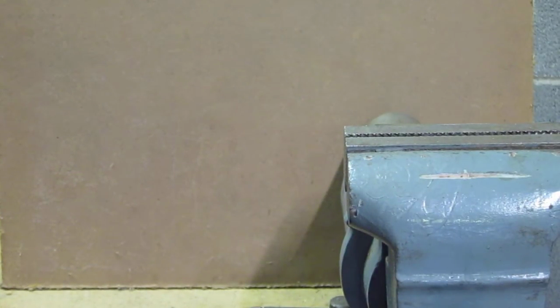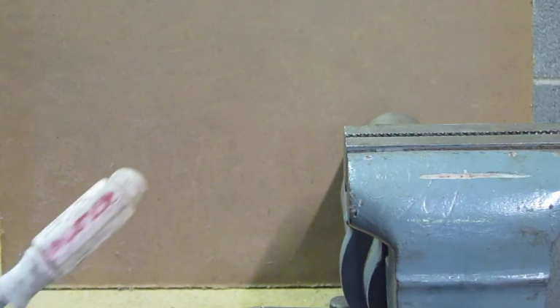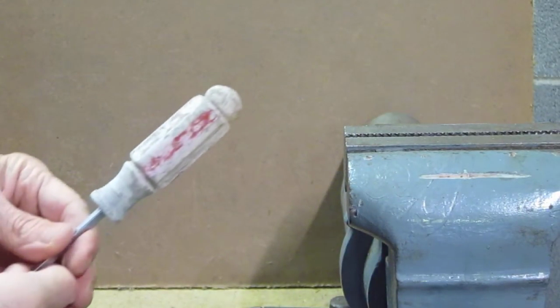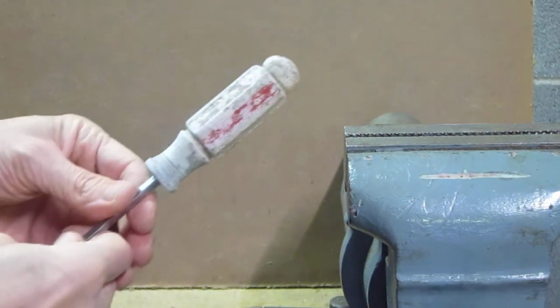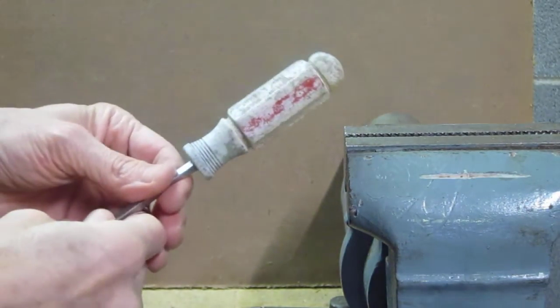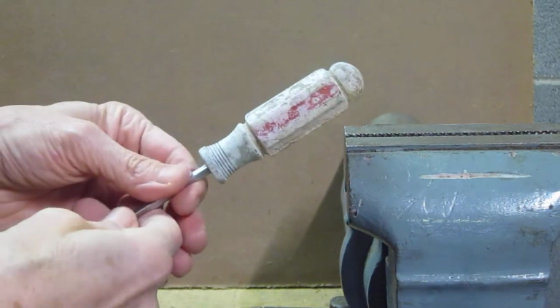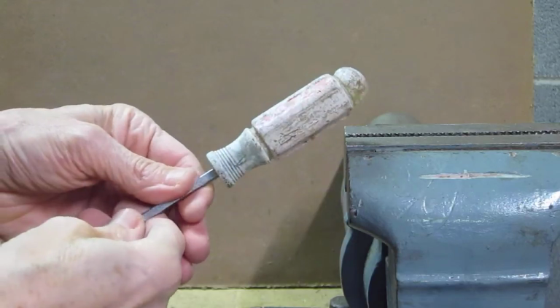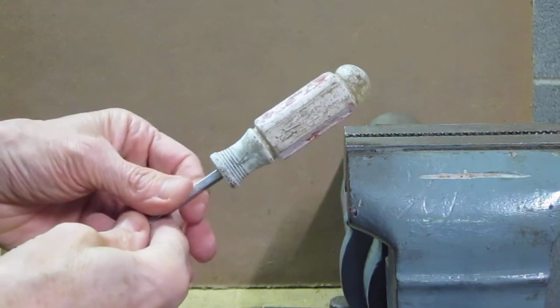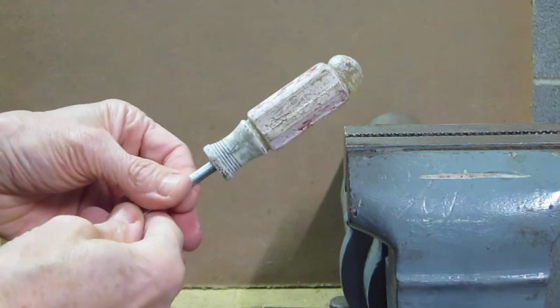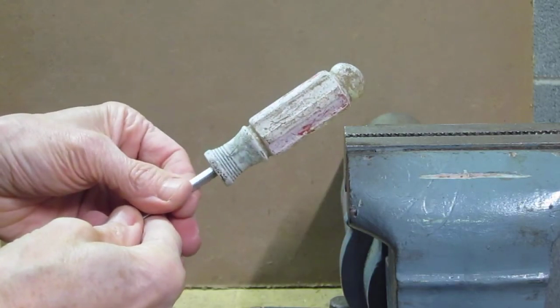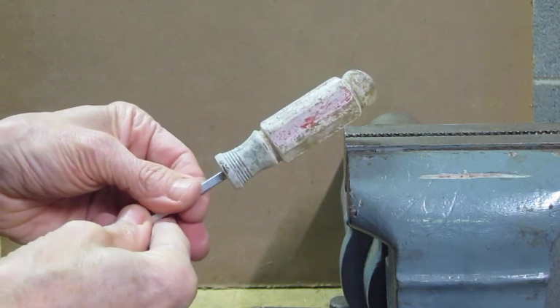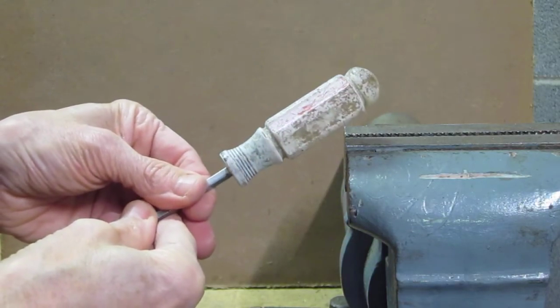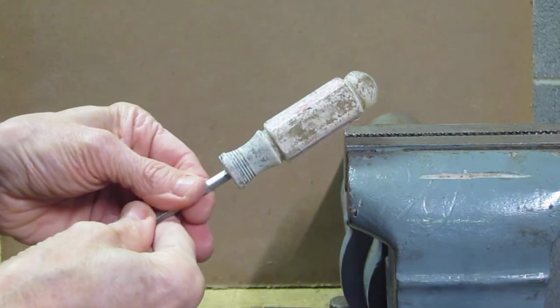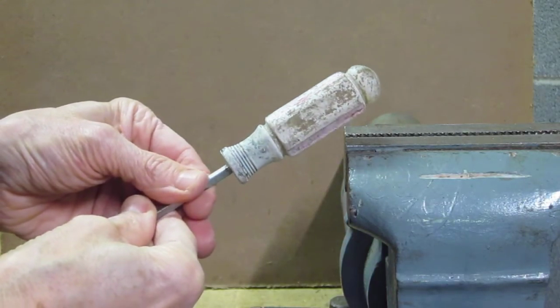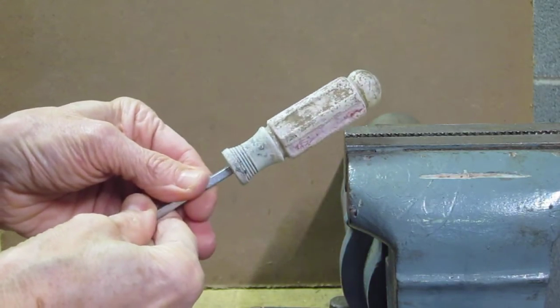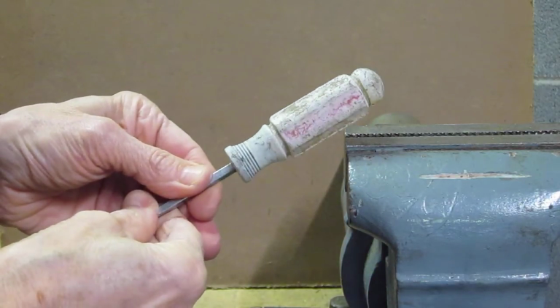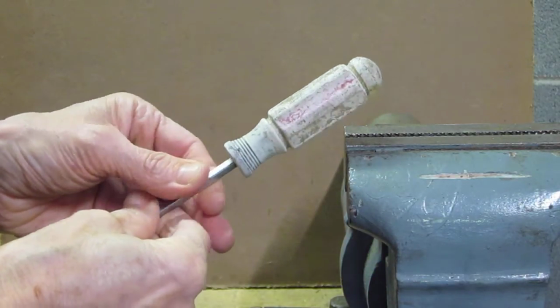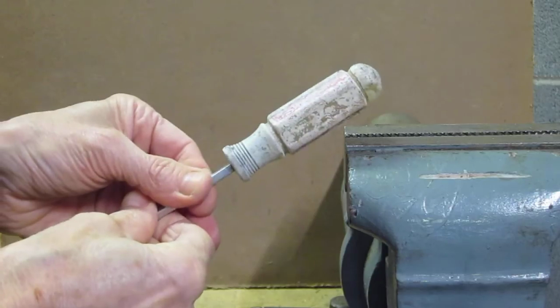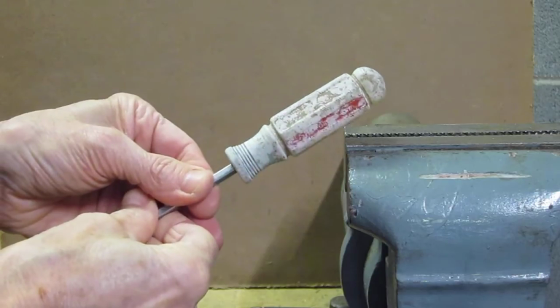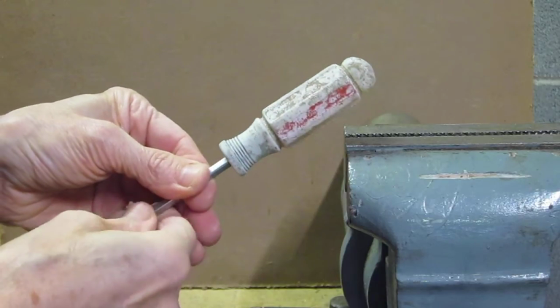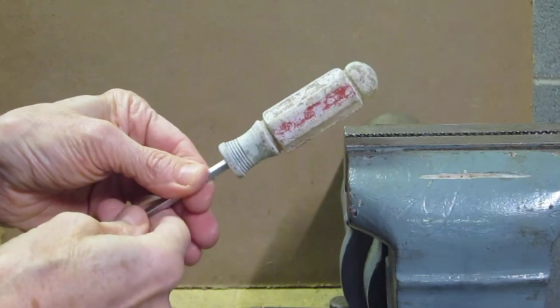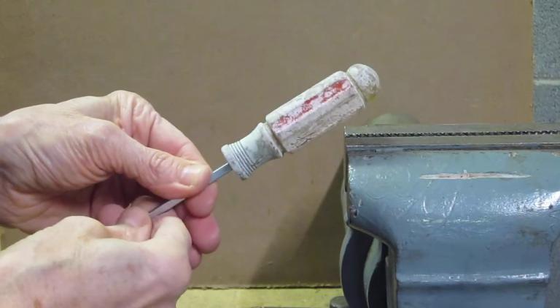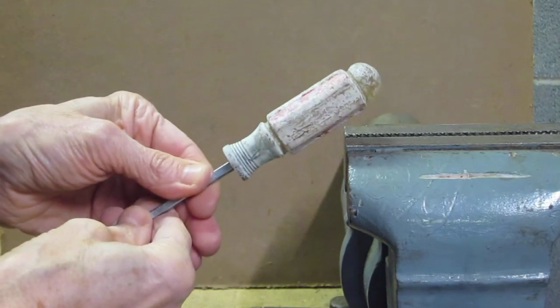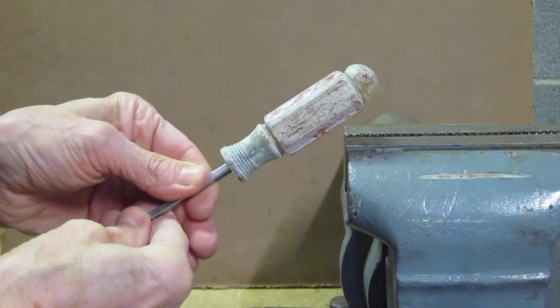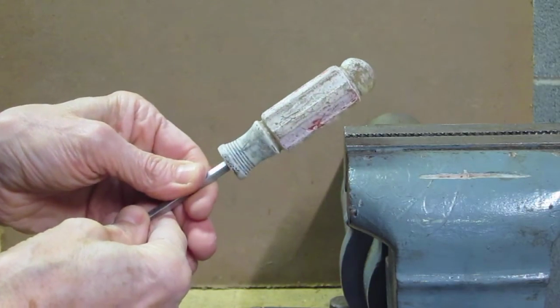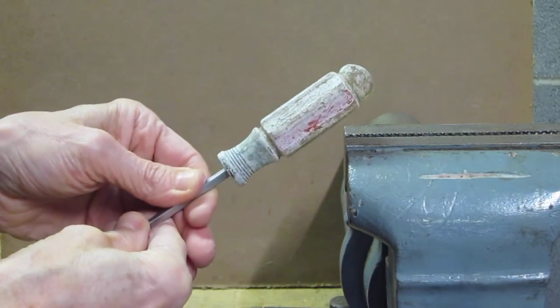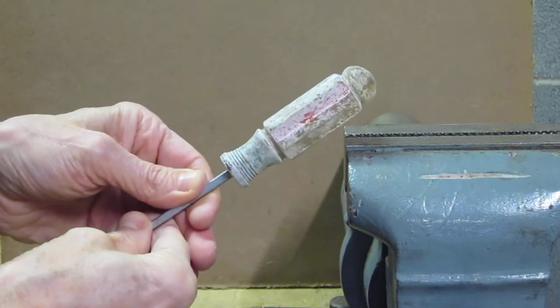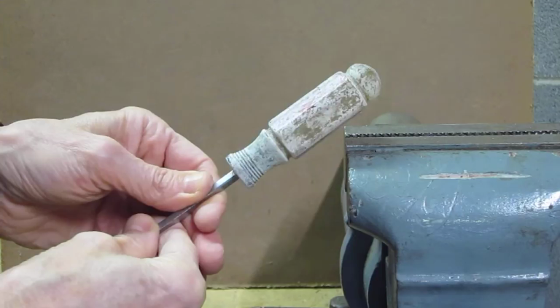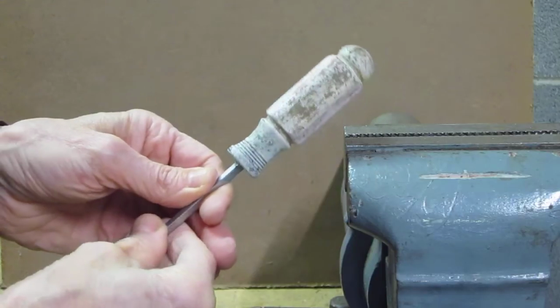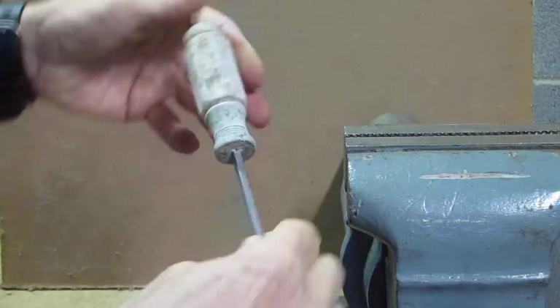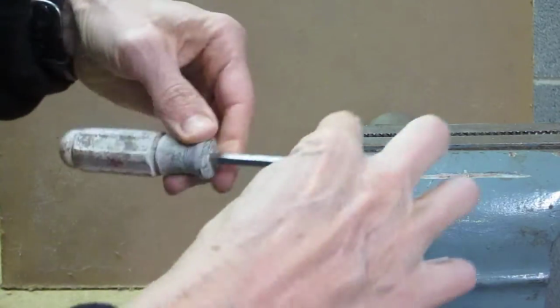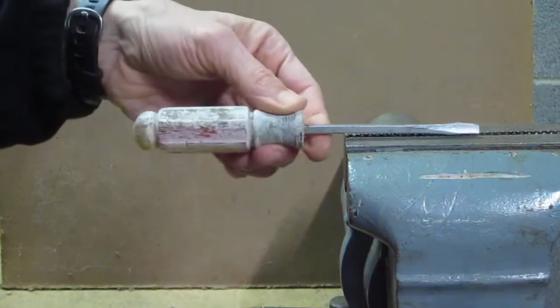Hello. Do you have Craftsman screwdrivers with handles that look like this? Totally covered with a stinky white coating. There's an easy way to get it off — no solvent required.